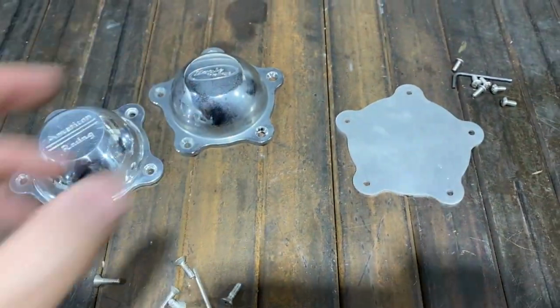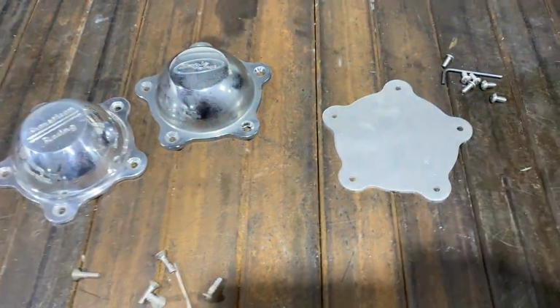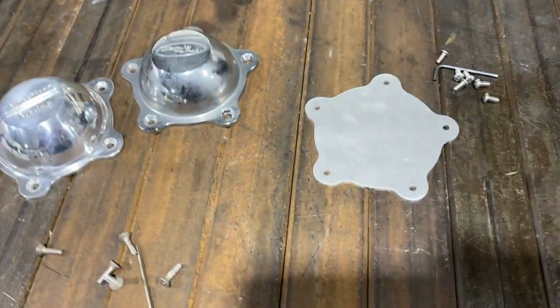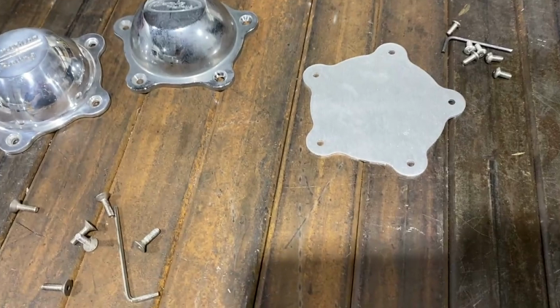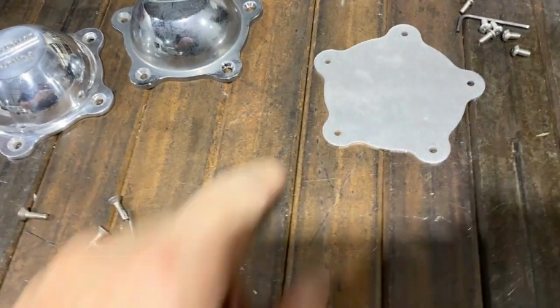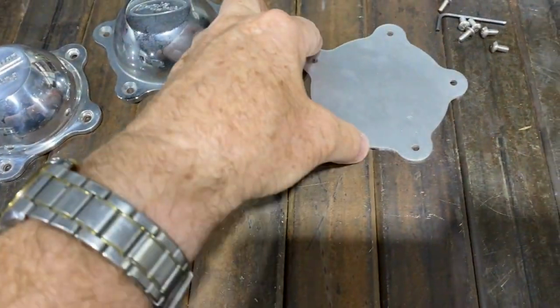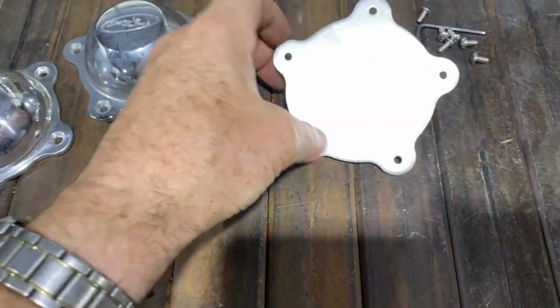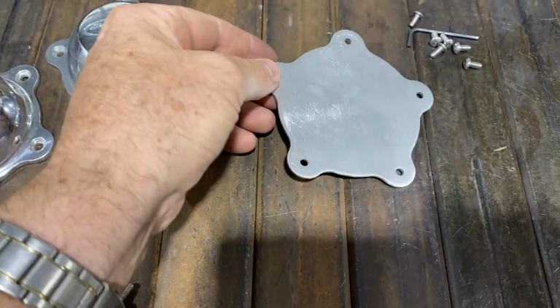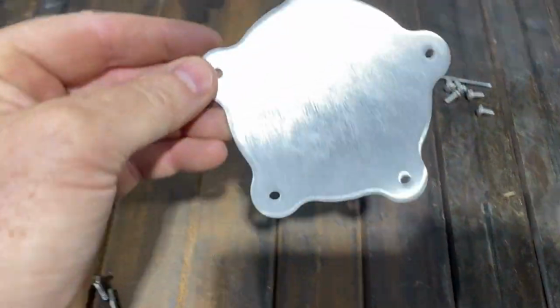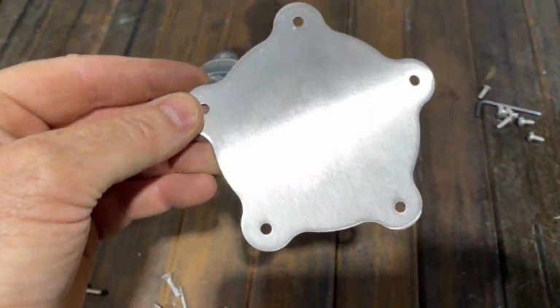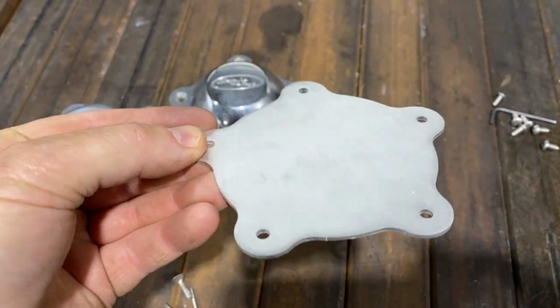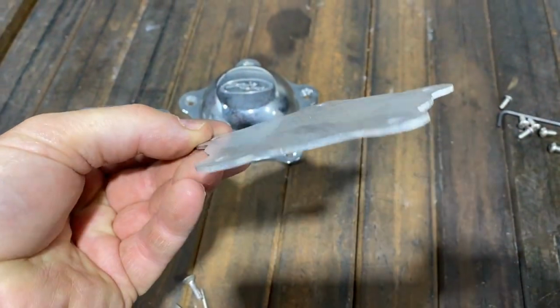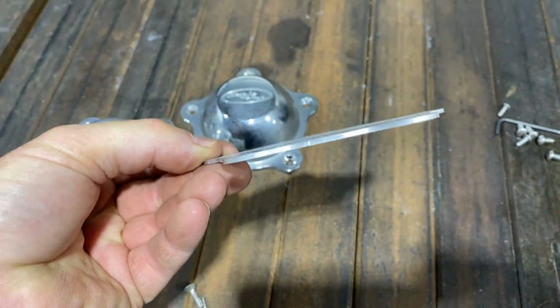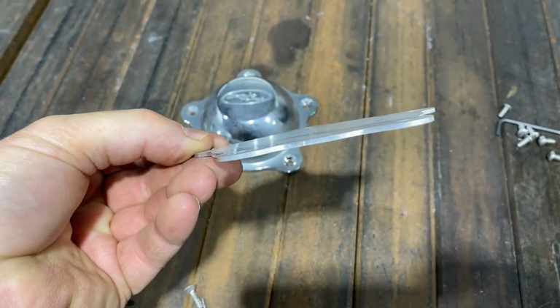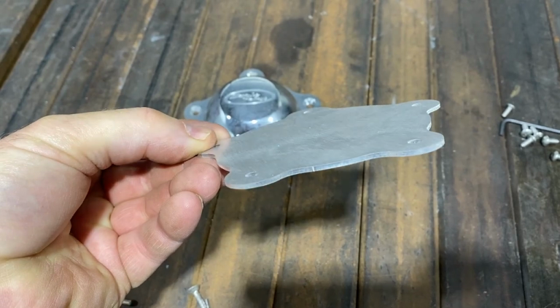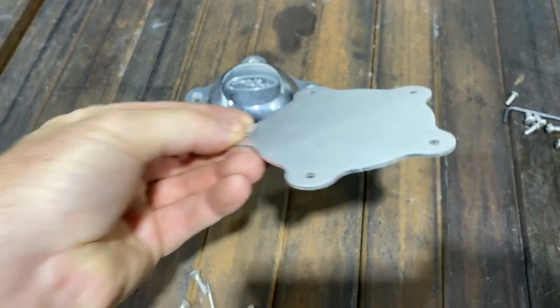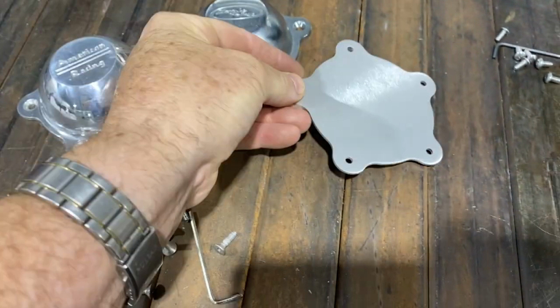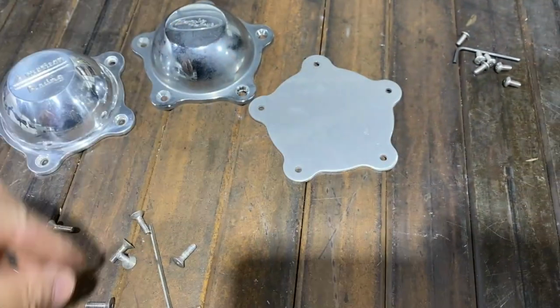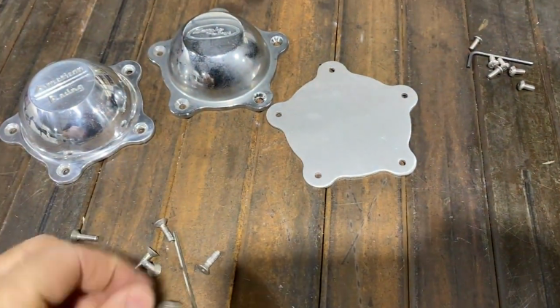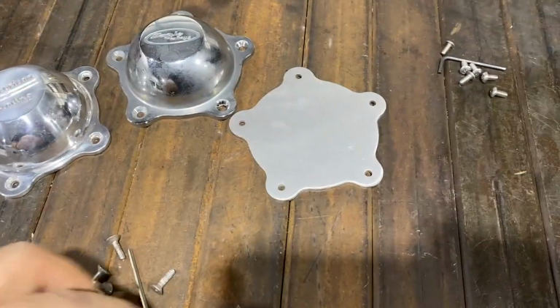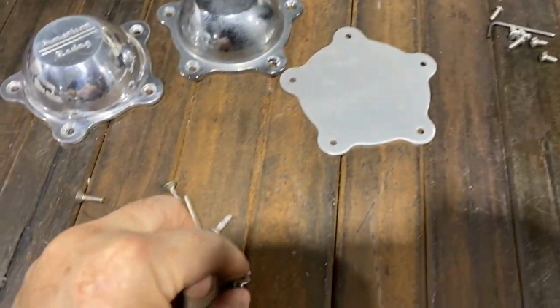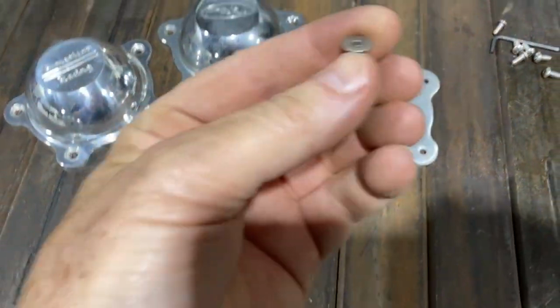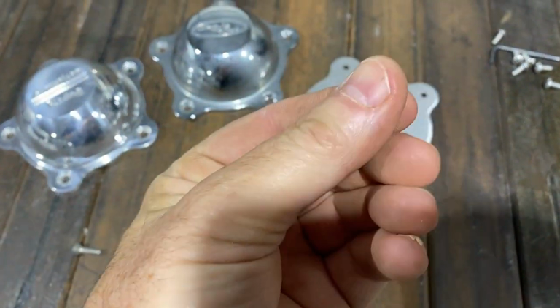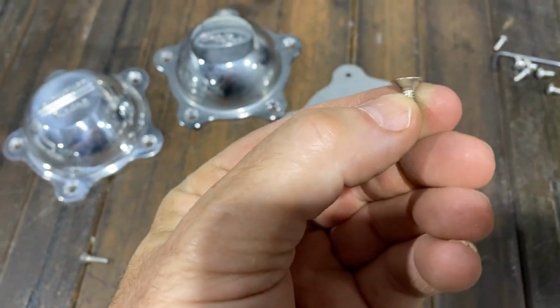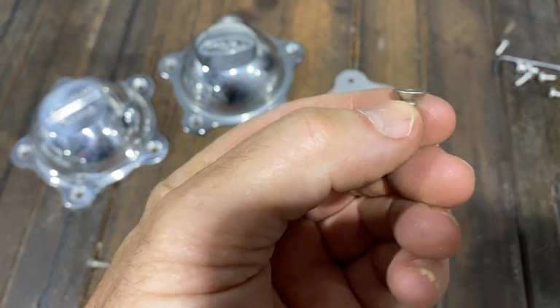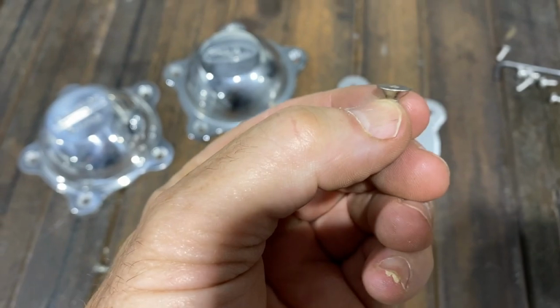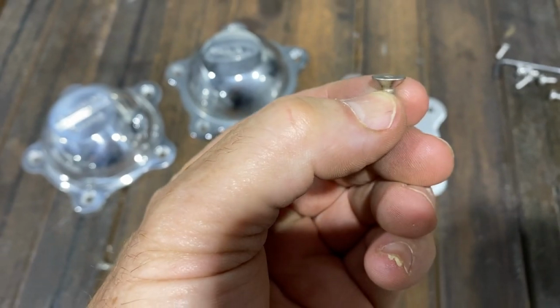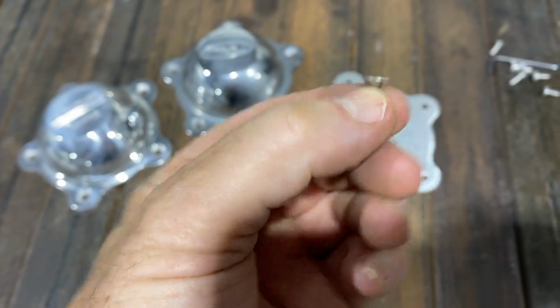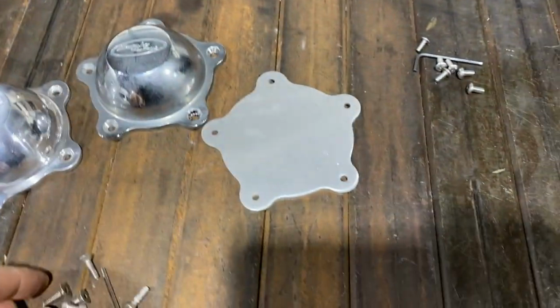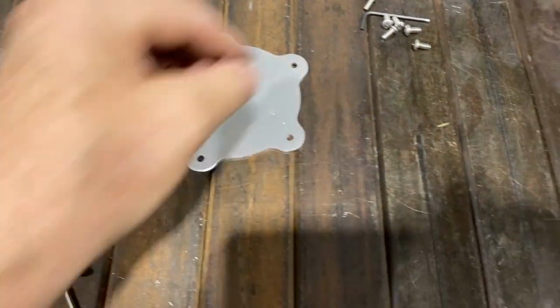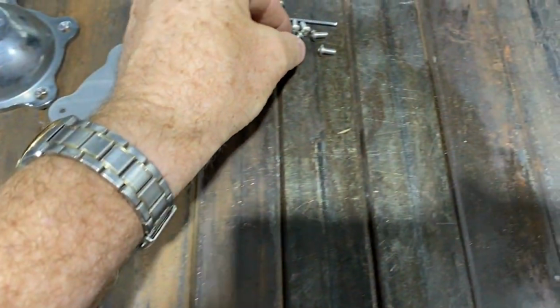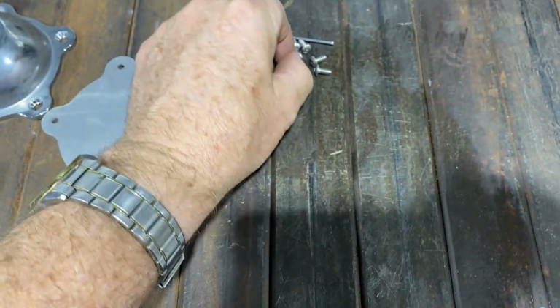When you go to a flat cap like this aluminum style, it's flat - it doesn't have that bevel to it, so the screw will not work. In fact, it will stick up. That whole bevel sticks up, so you have to use a different screw.